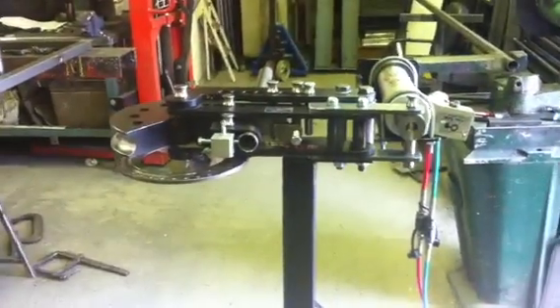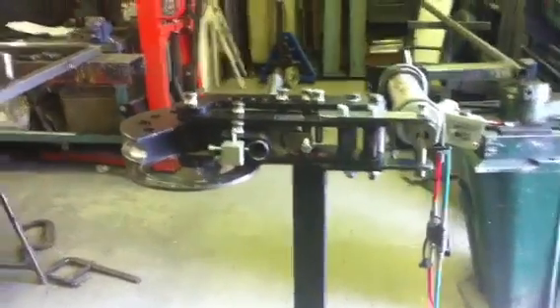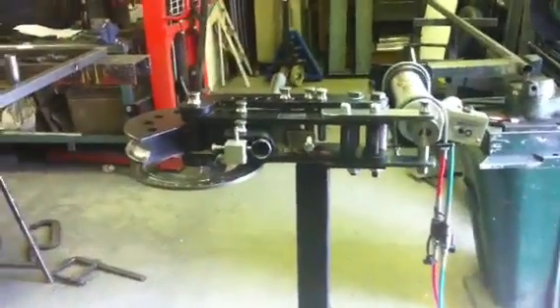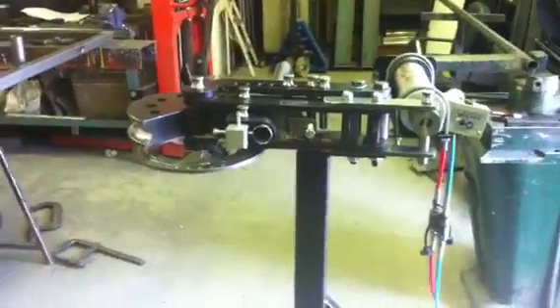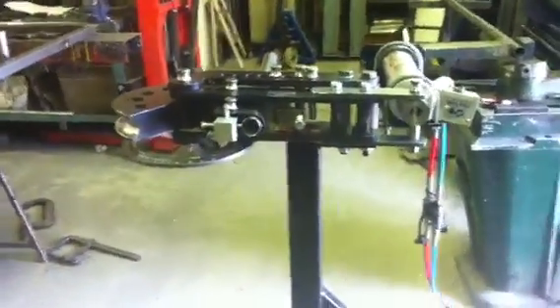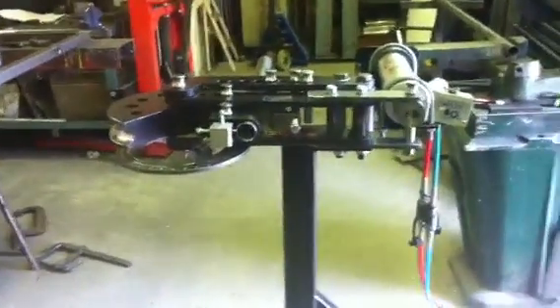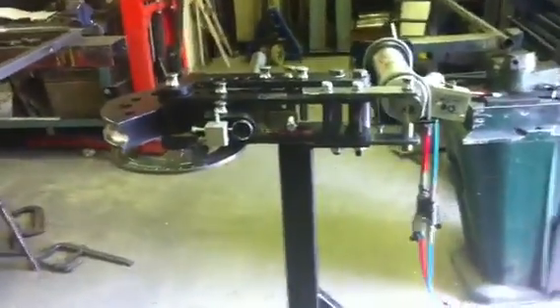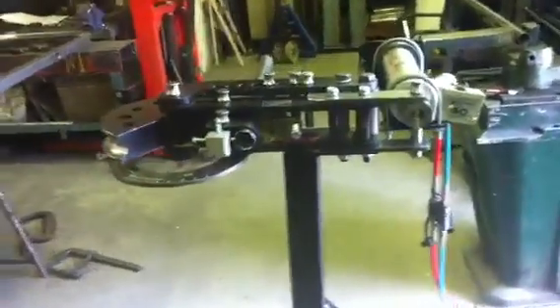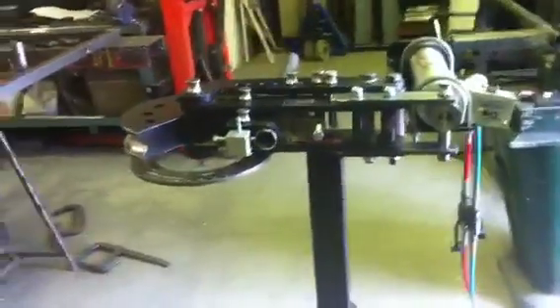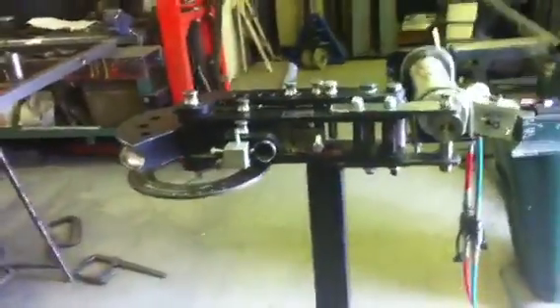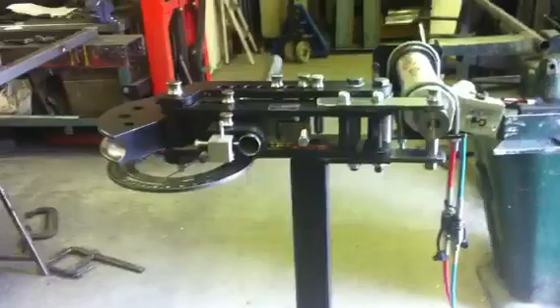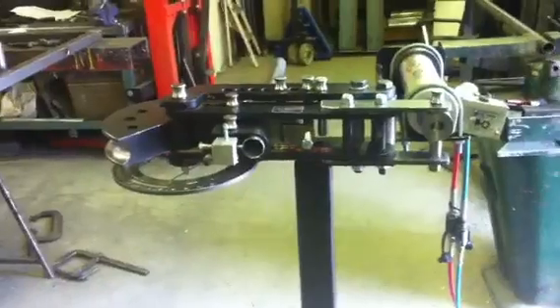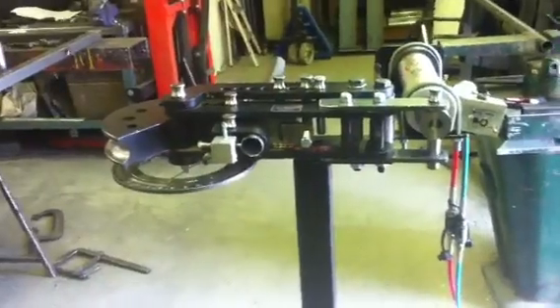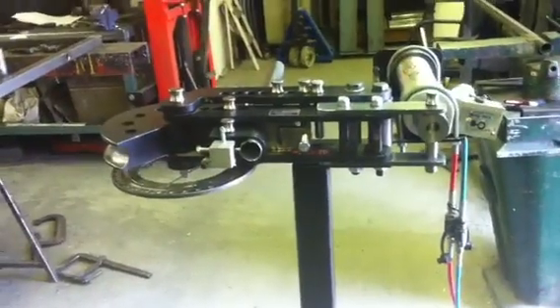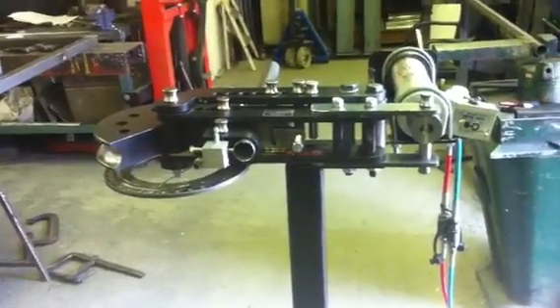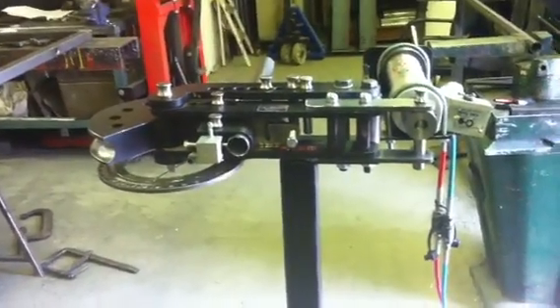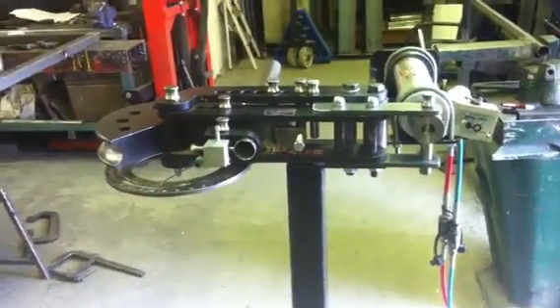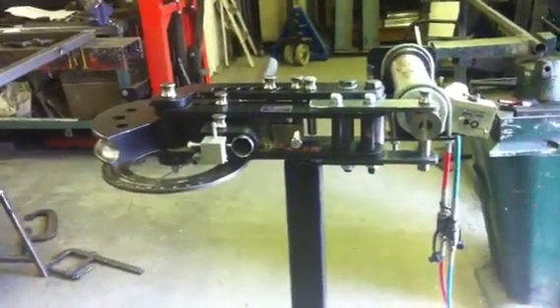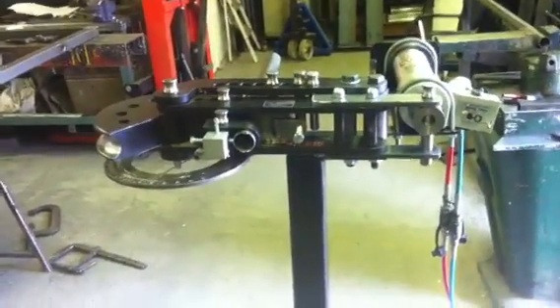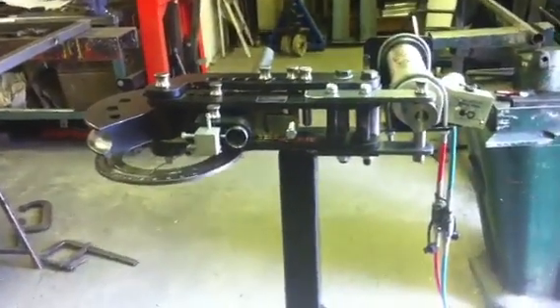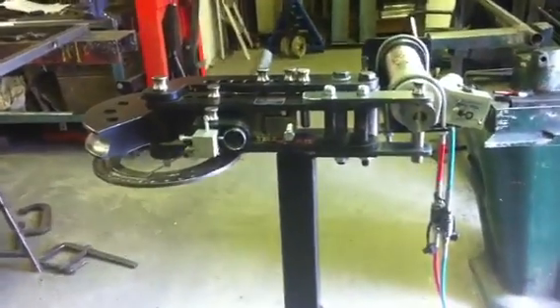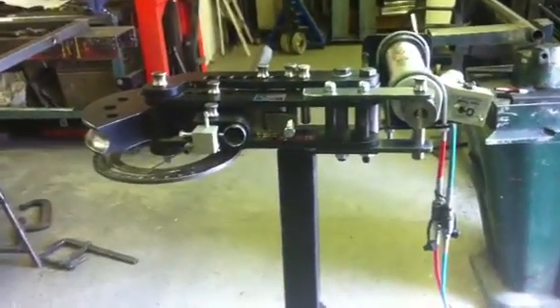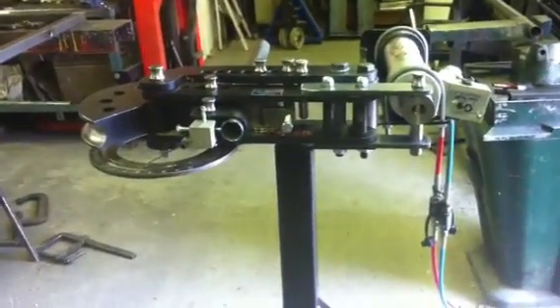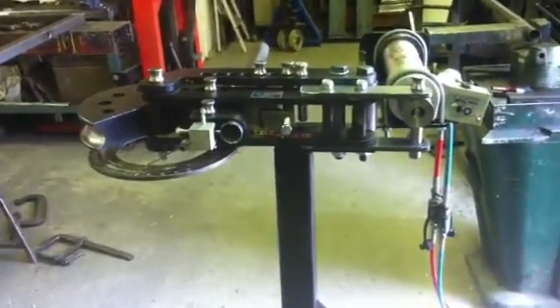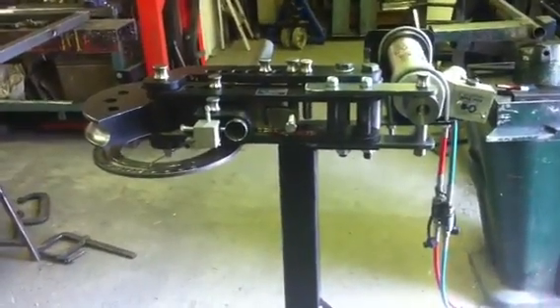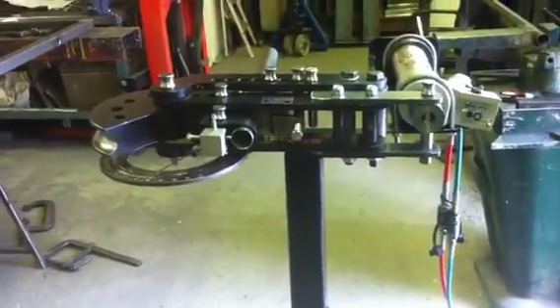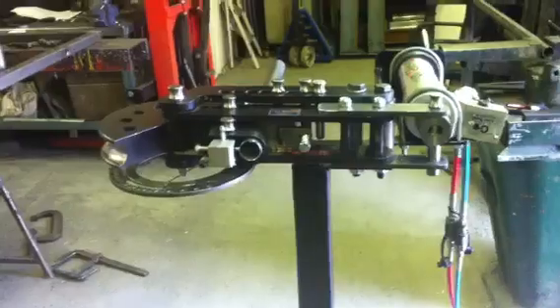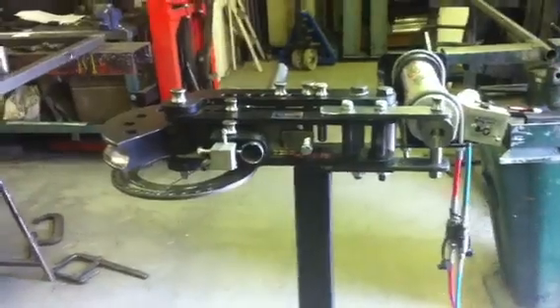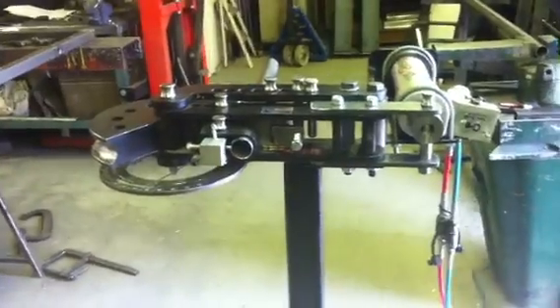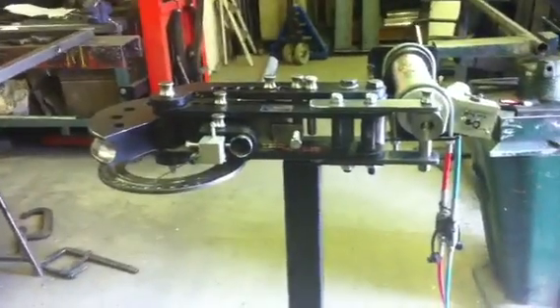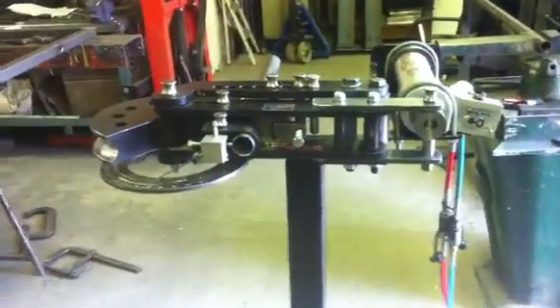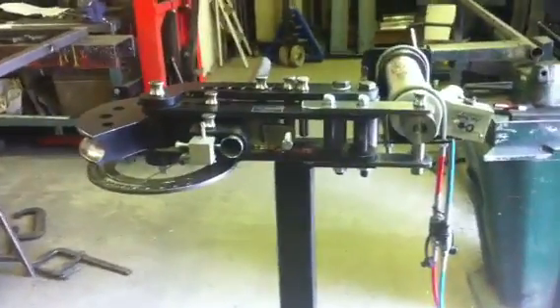This is my Pro Bender 105. We recently did a hydraulic conversion kit and we've been looking at all the eBay clips — this is my attempt at it.